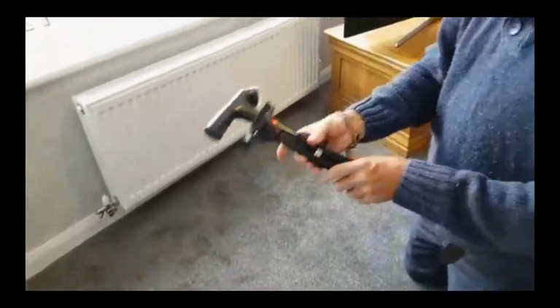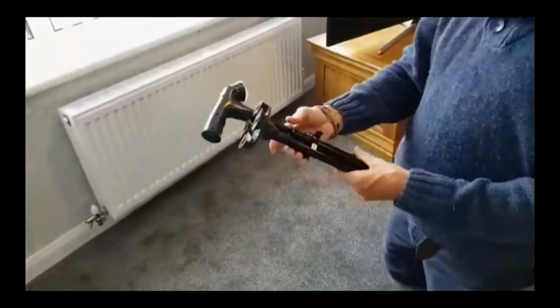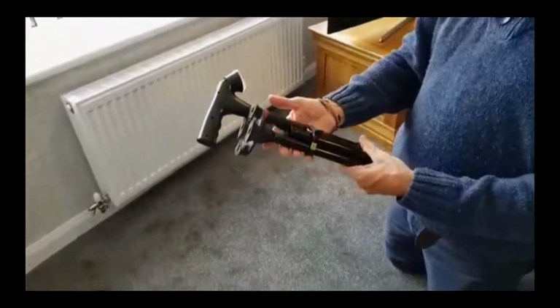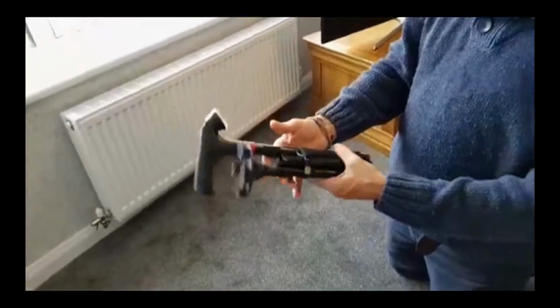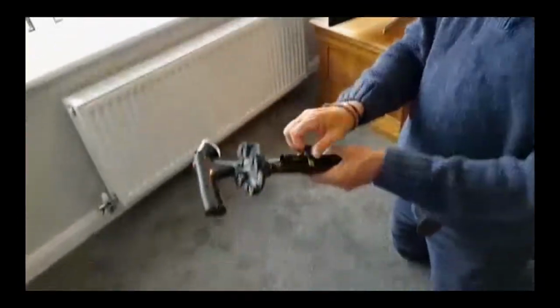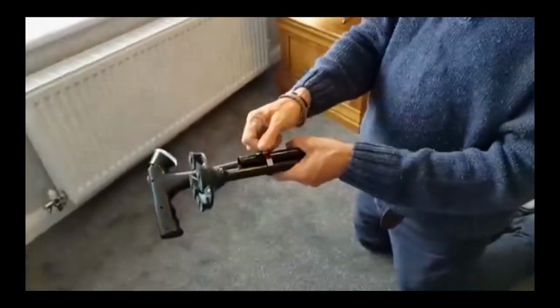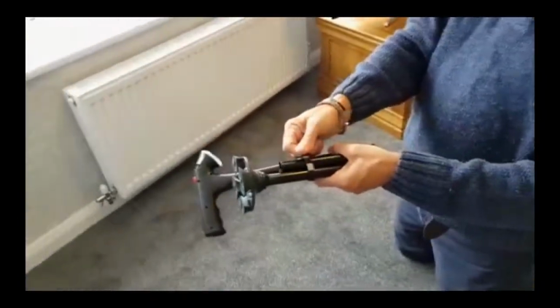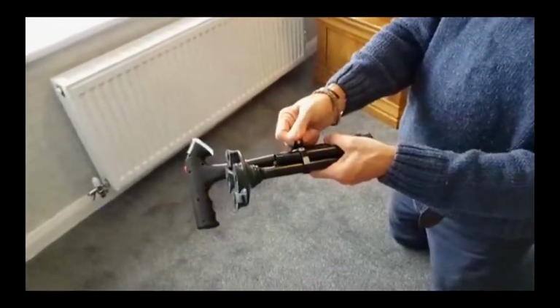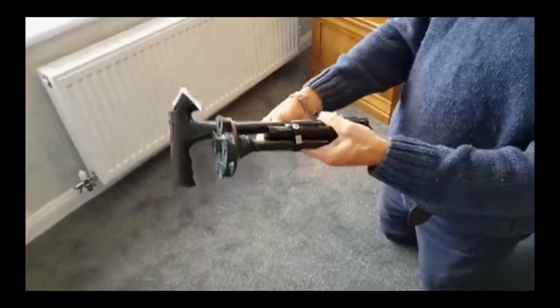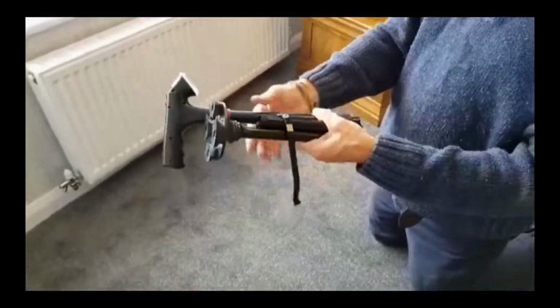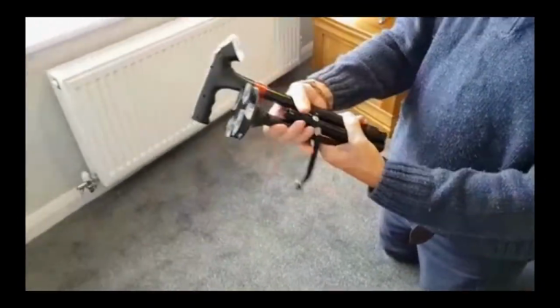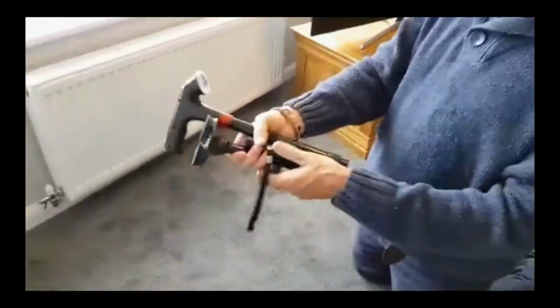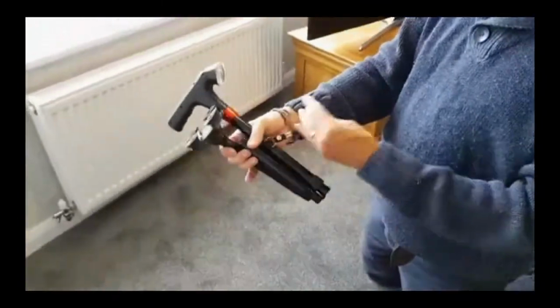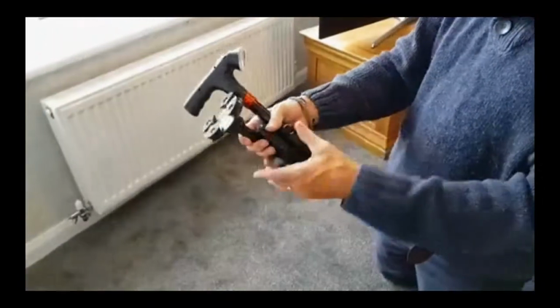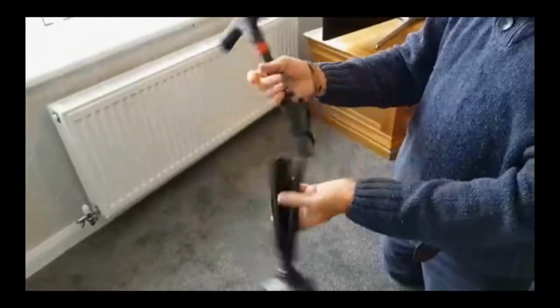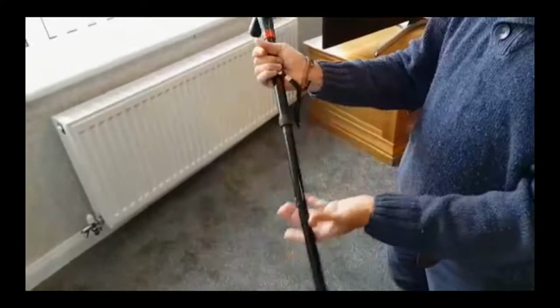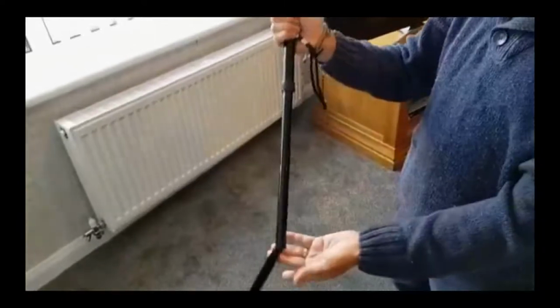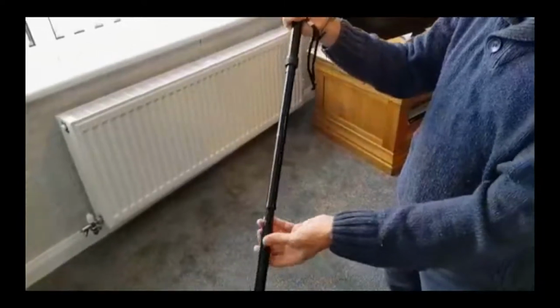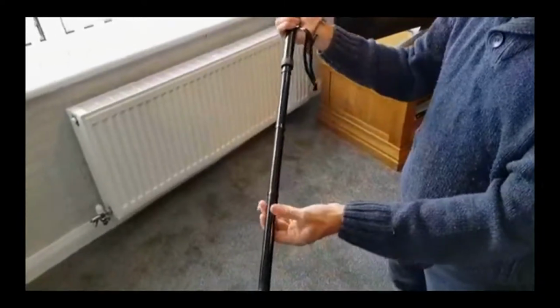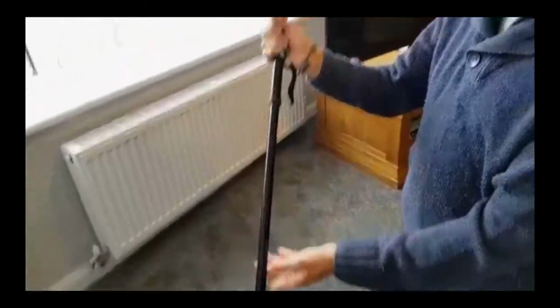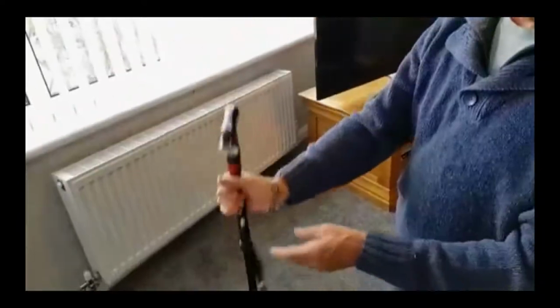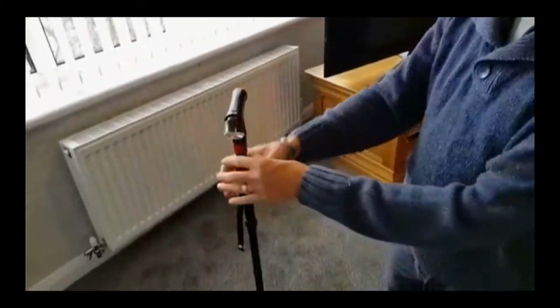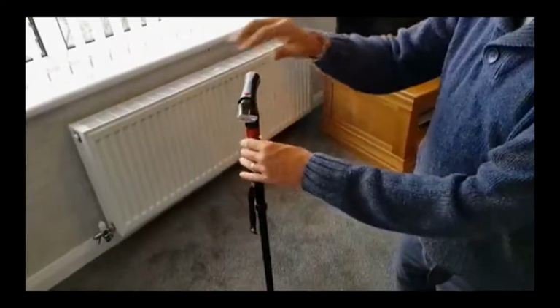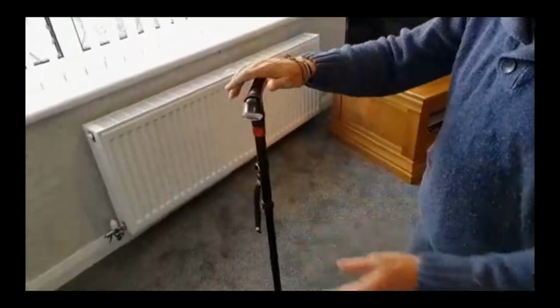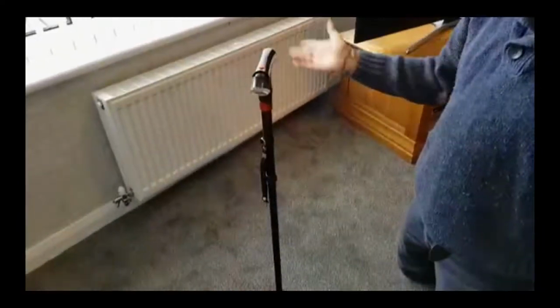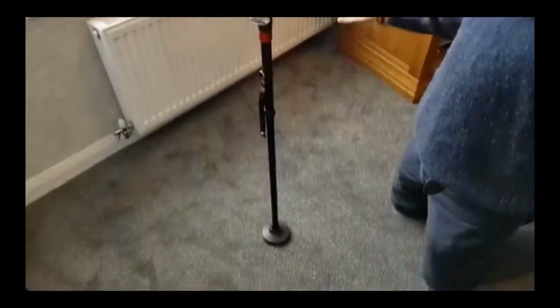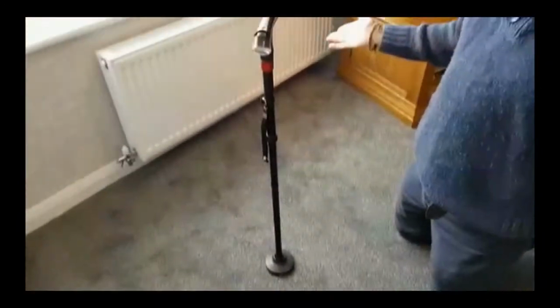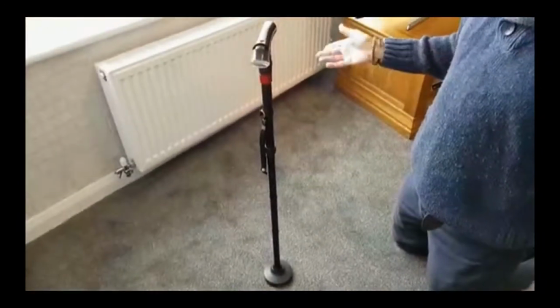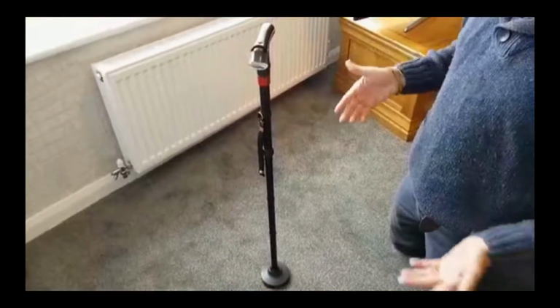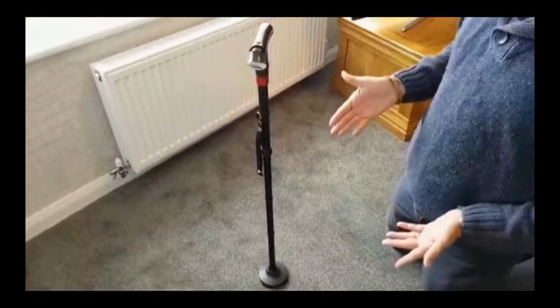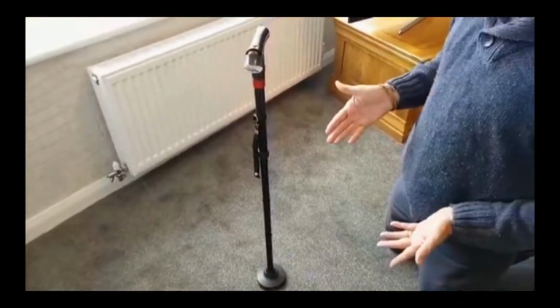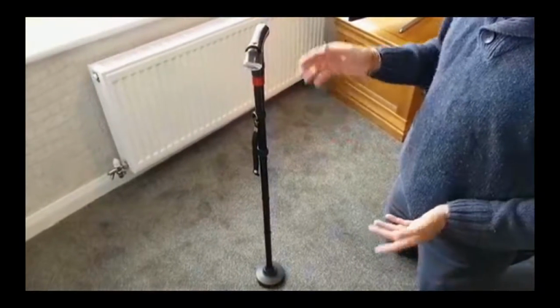So this is the cane in the box. It's got a strap on it to keep it together so it doesn't unfold. When you do unfold it, that's the stick. It stands up by itself, but there's so much more to it than that.